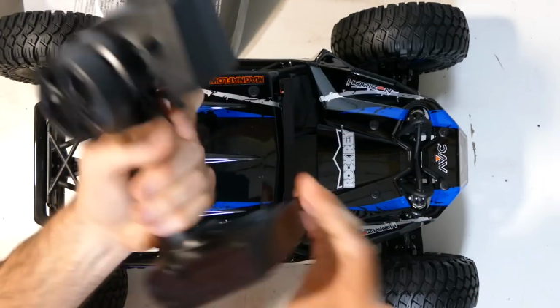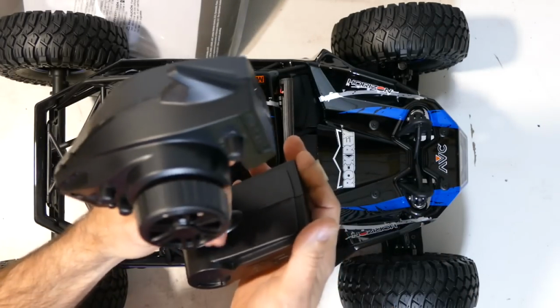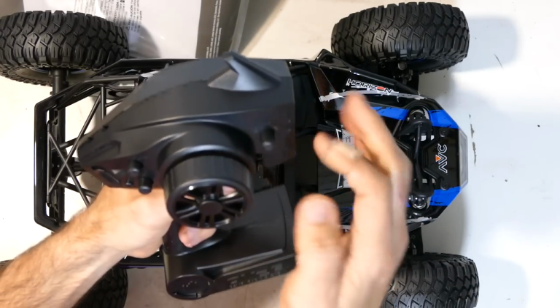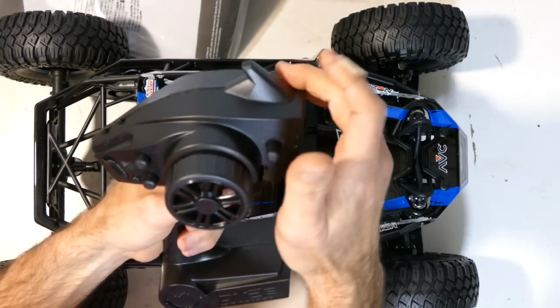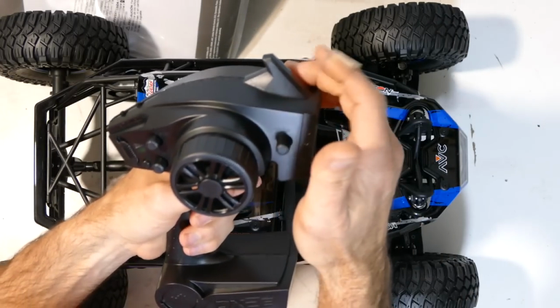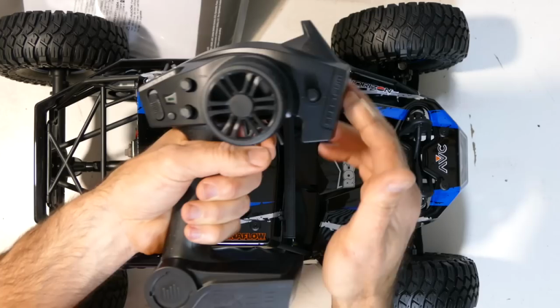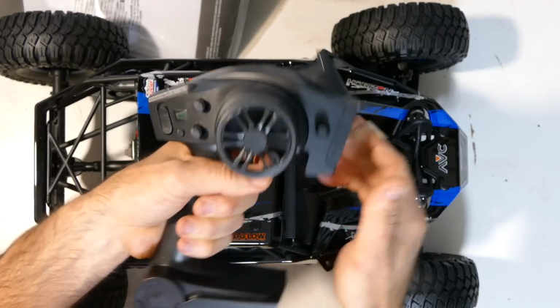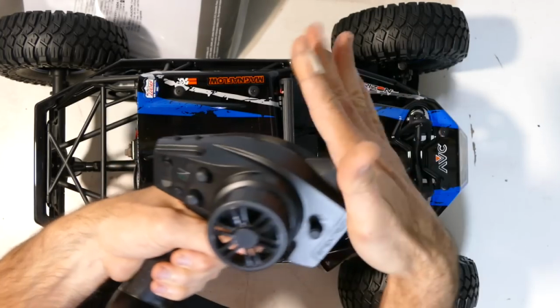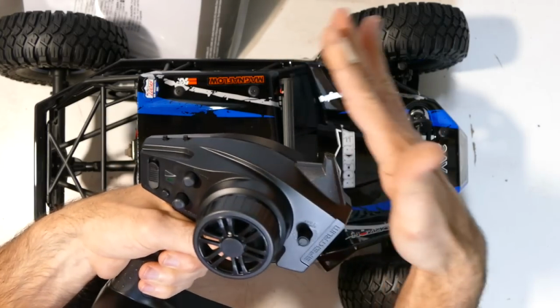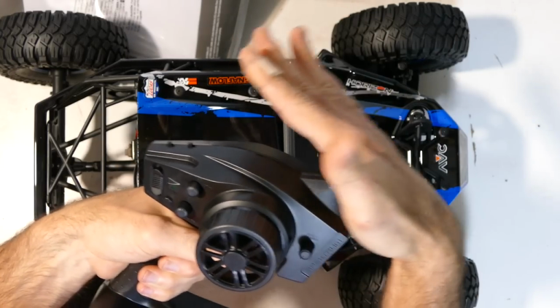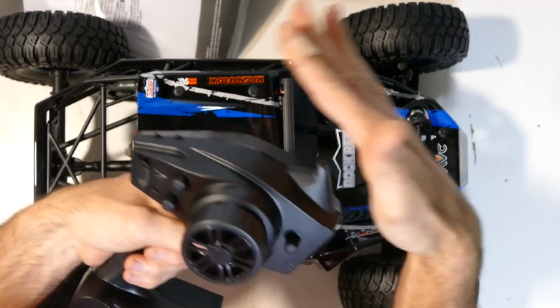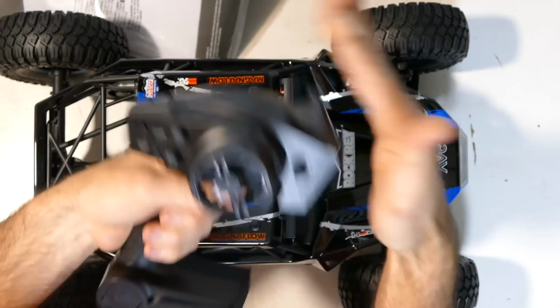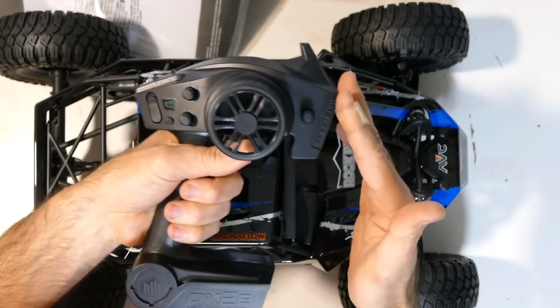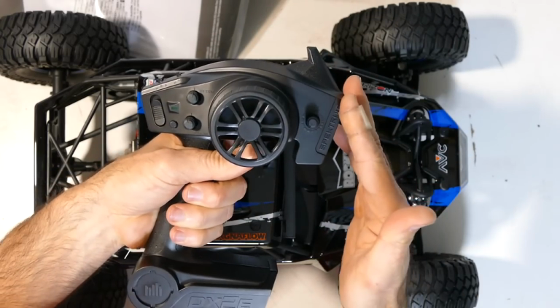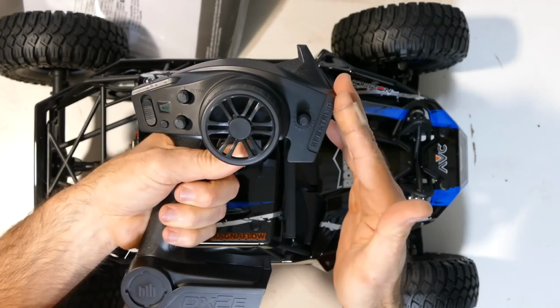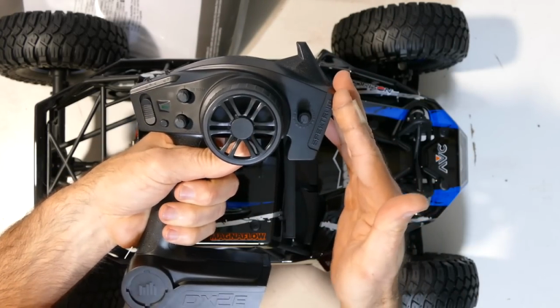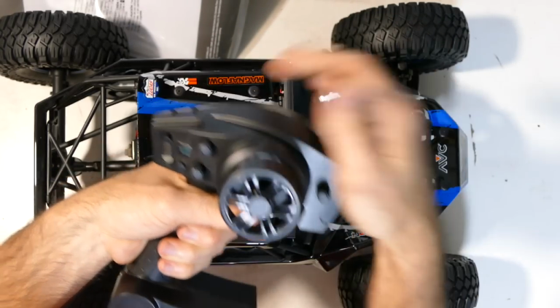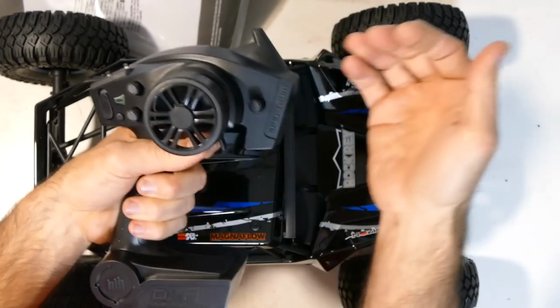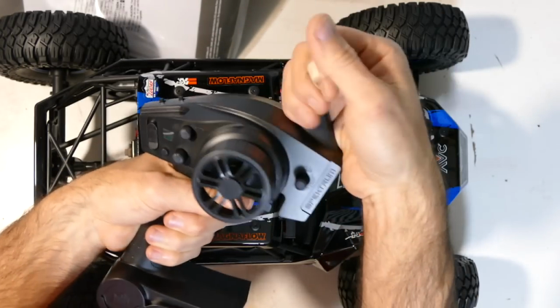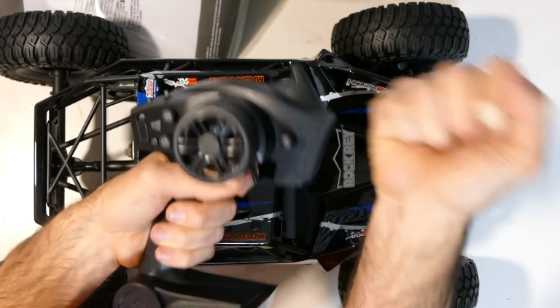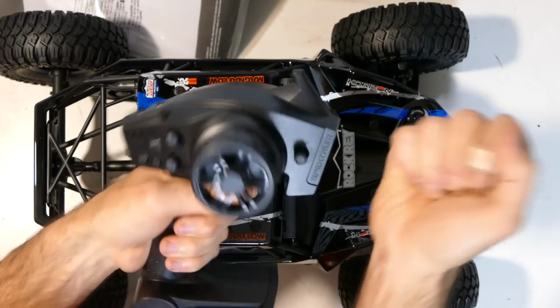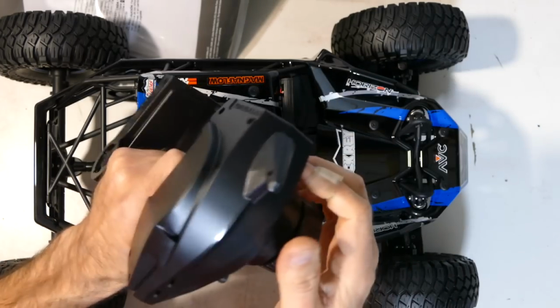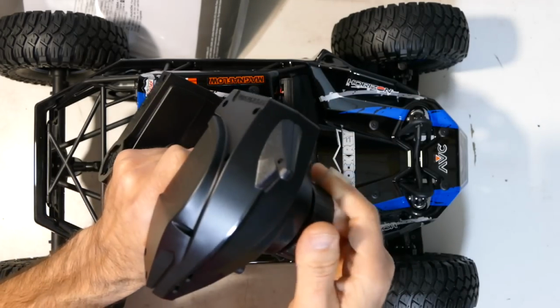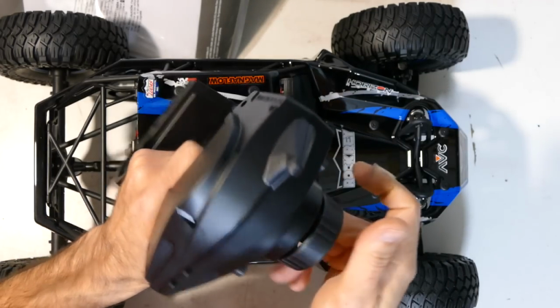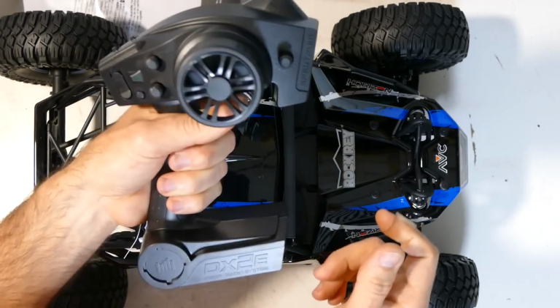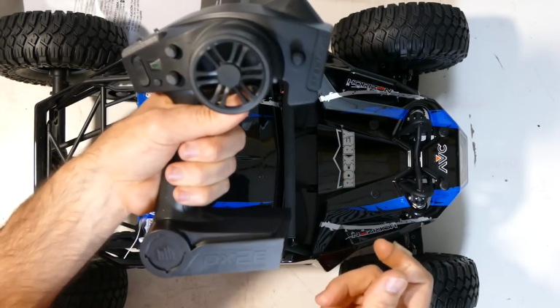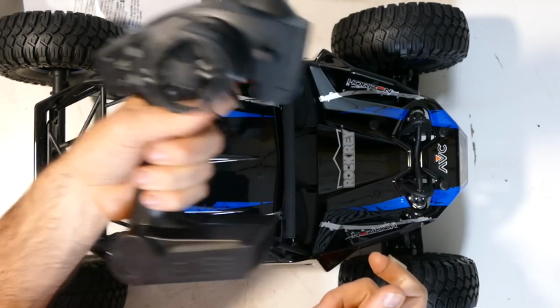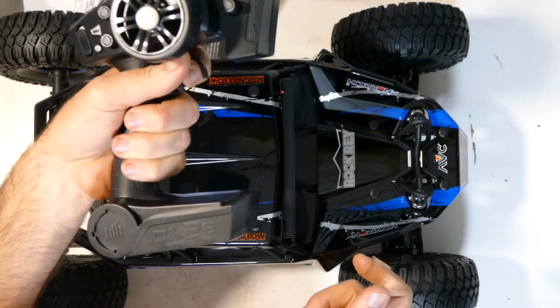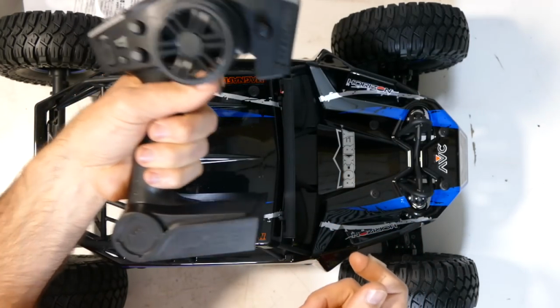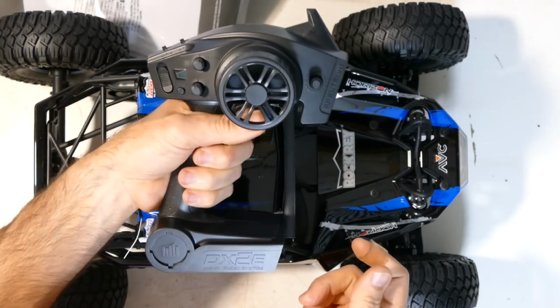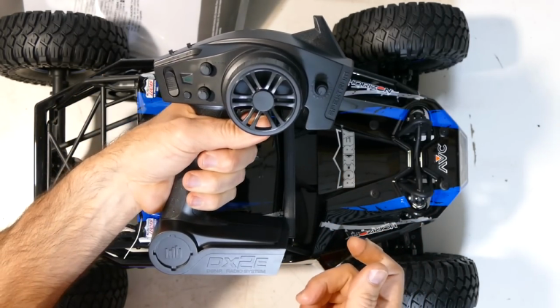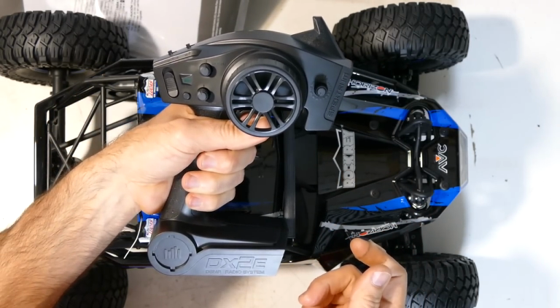Little stubby antenna so you're not going to smack that off, especially when your young kid gets it and grabs it by the antenna and tears it off. But there we go — it works.